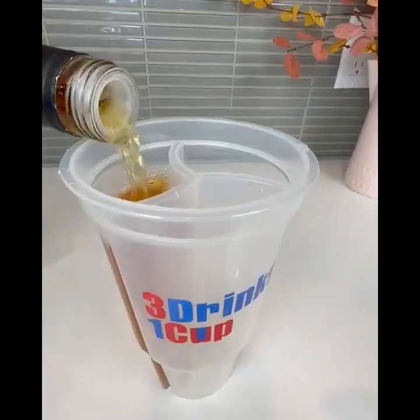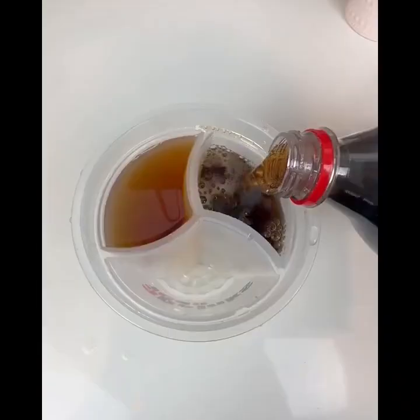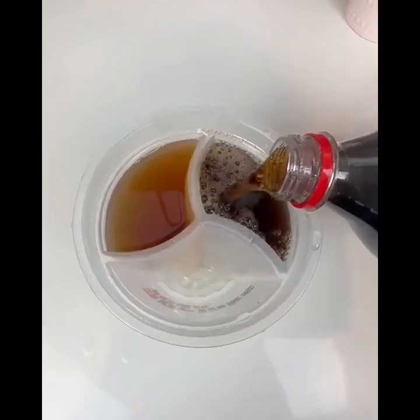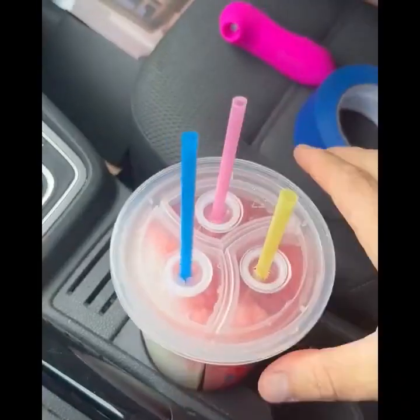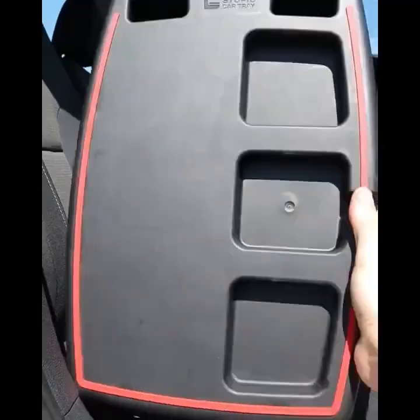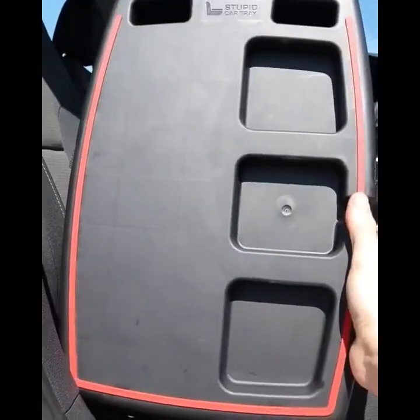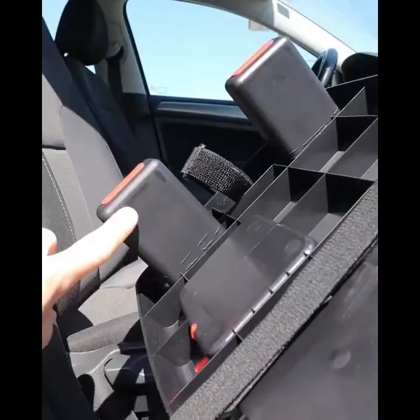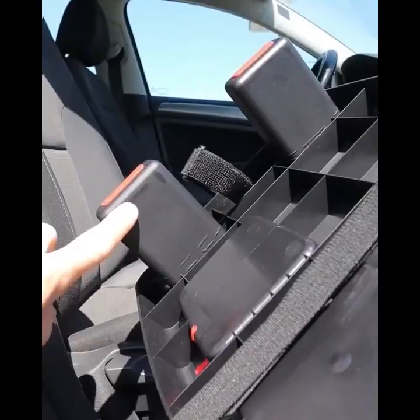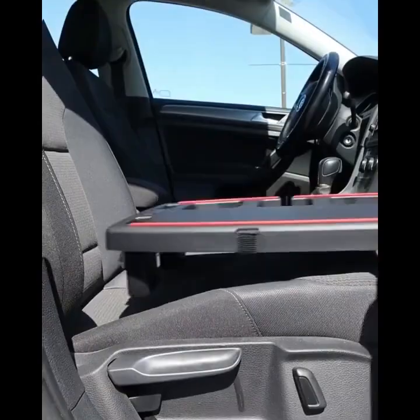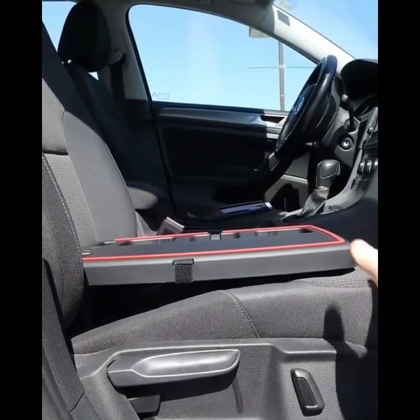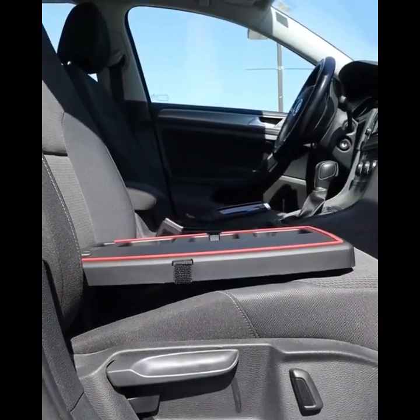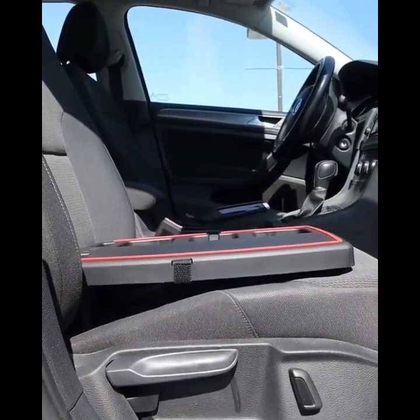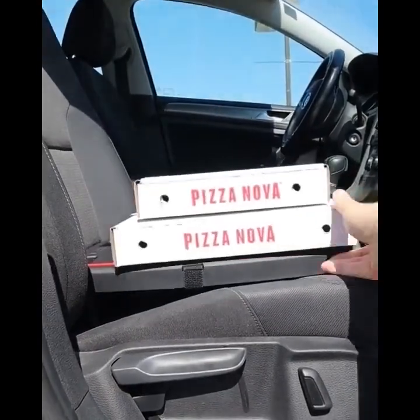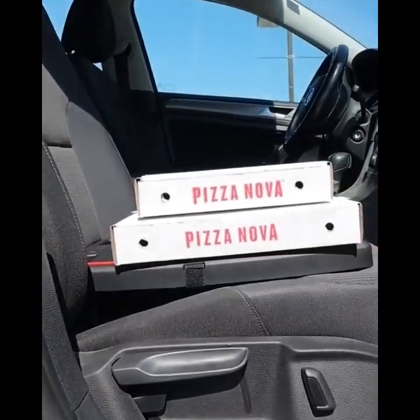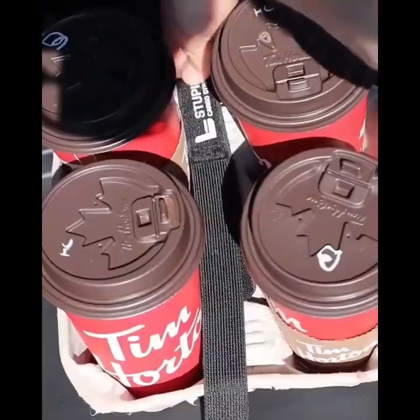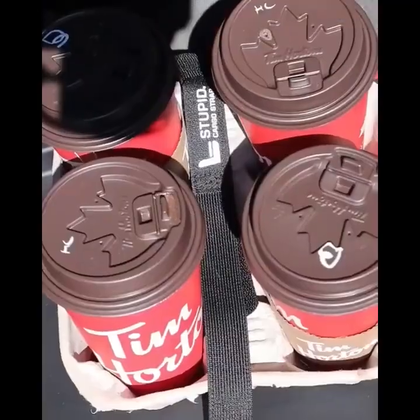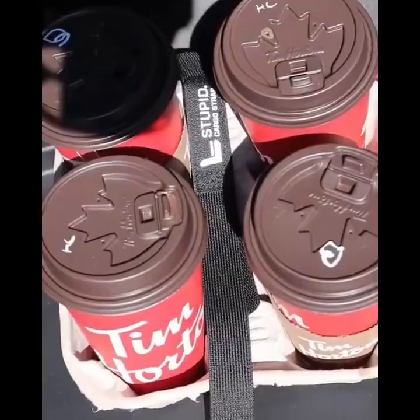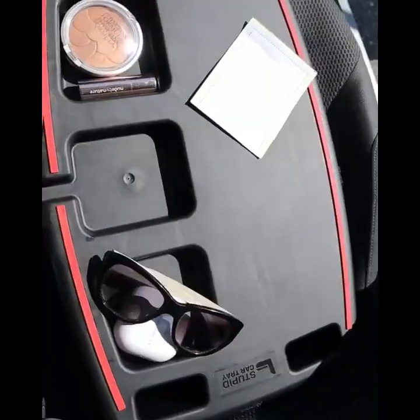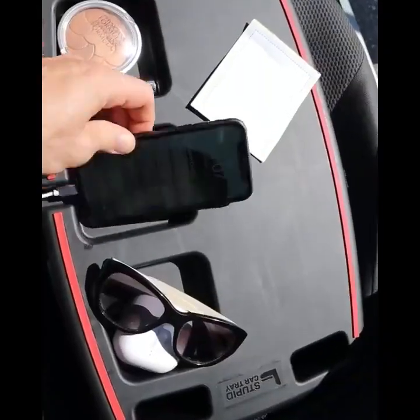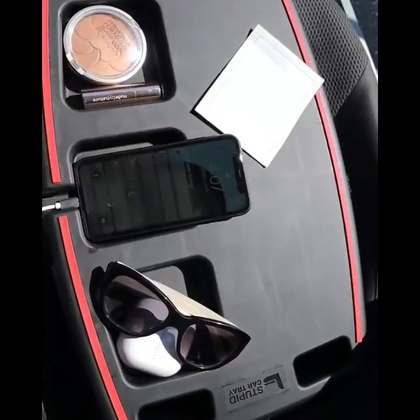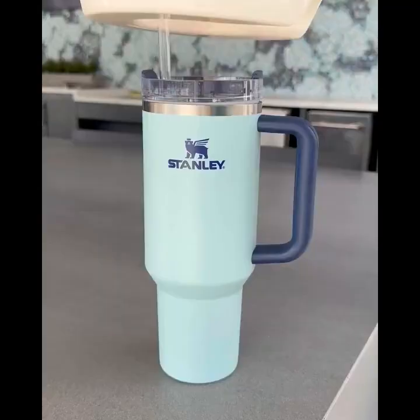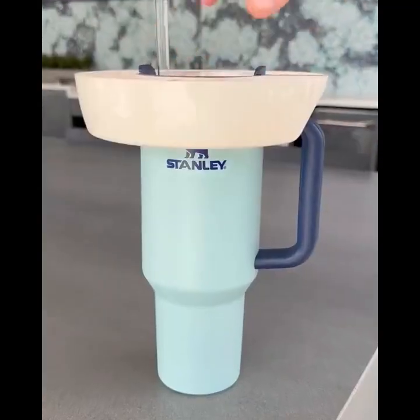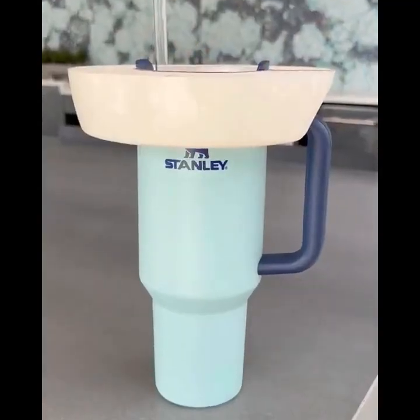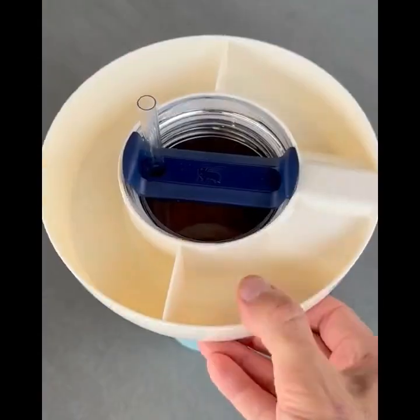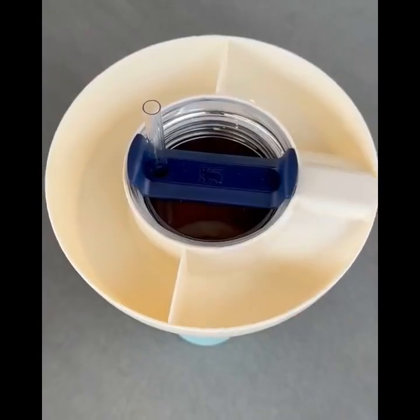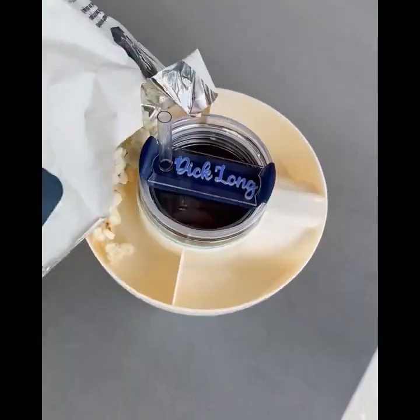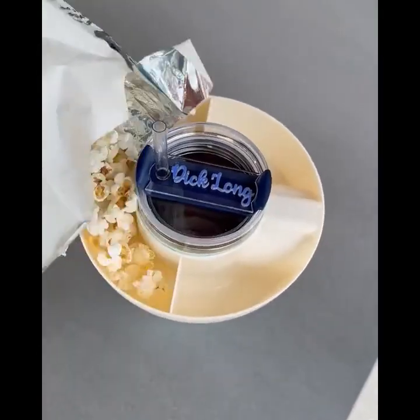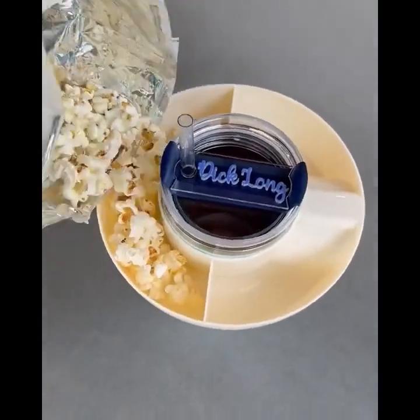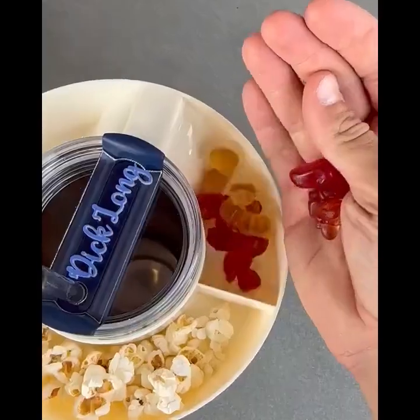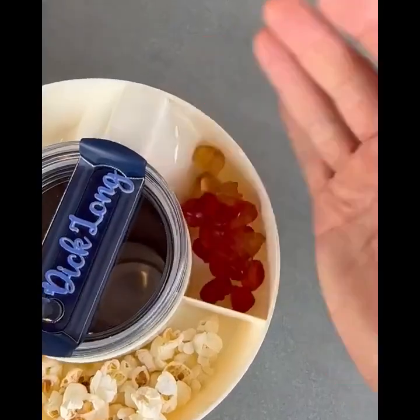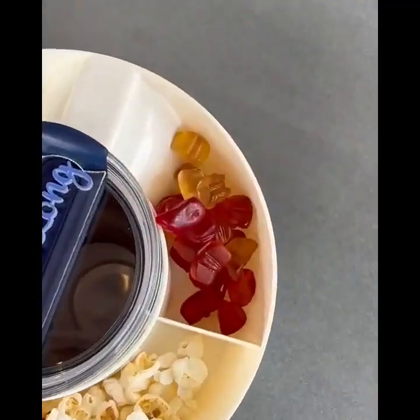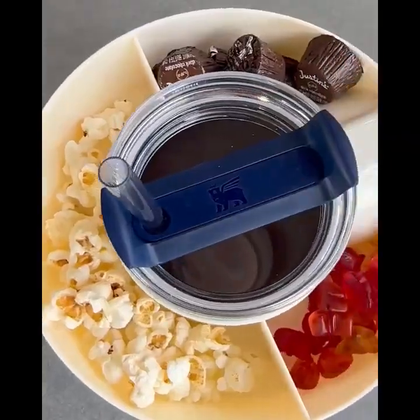Amazon on-the-go hacks. This car tray has back legs that level the passenger seat flat, secures the seat belt, and has storage up top. This snack bowl sits on top of your tumbler and has three compartments for your snacks.